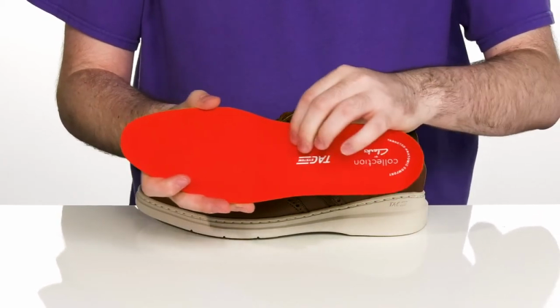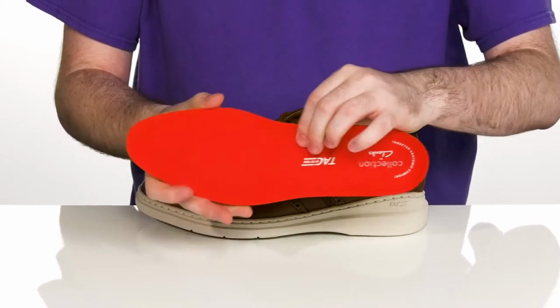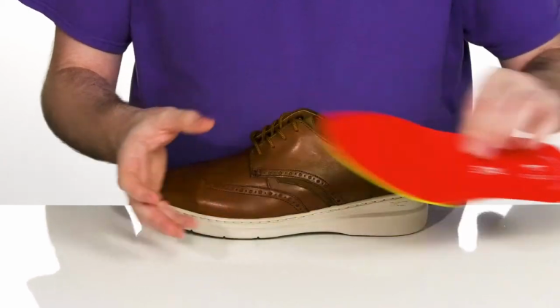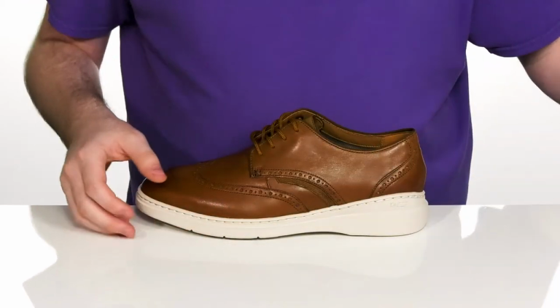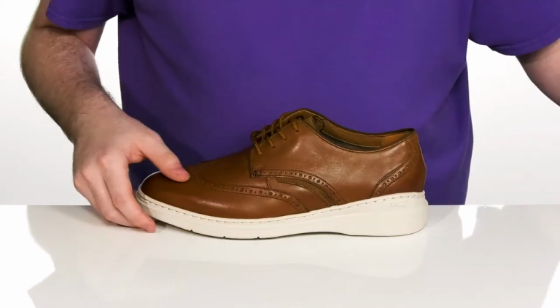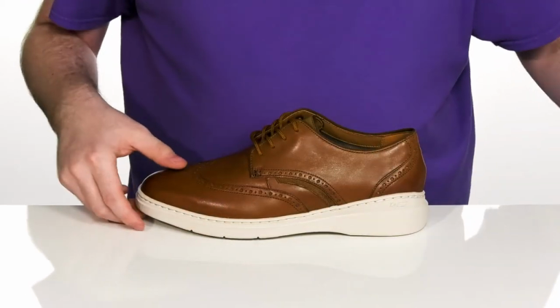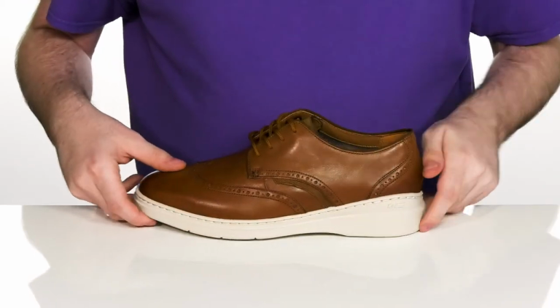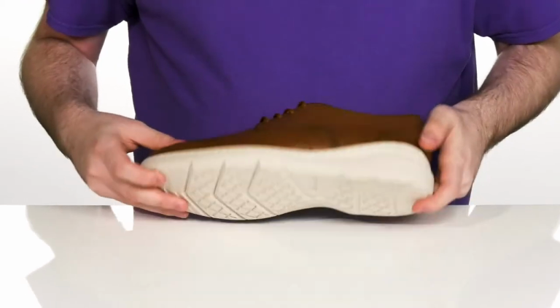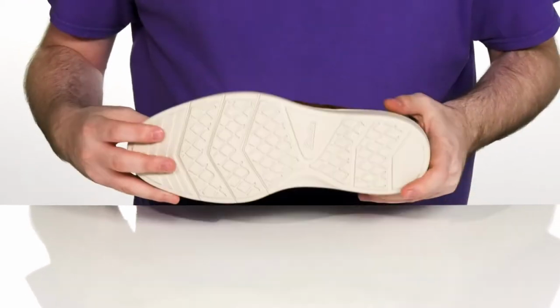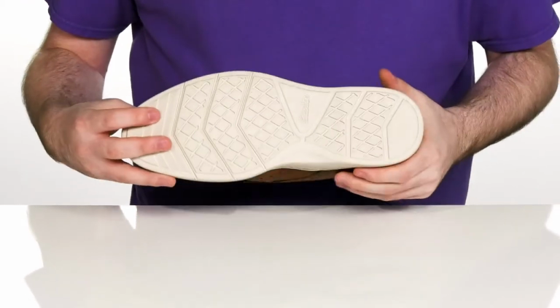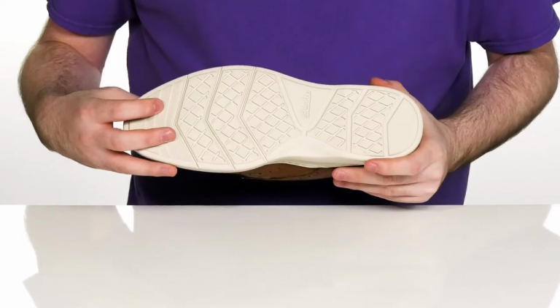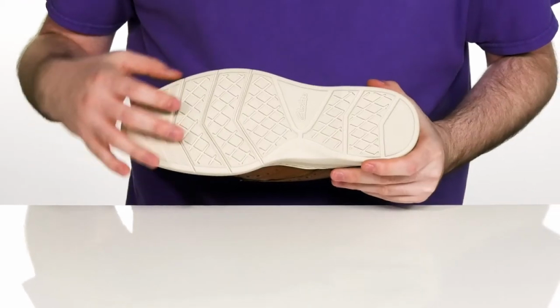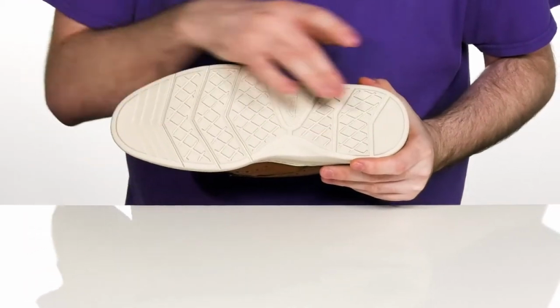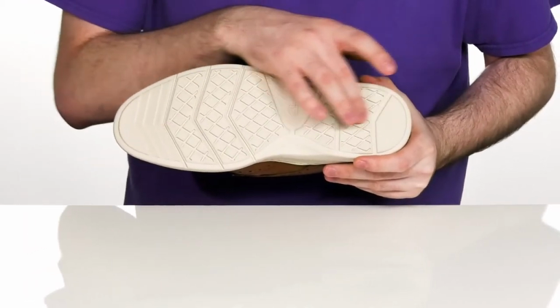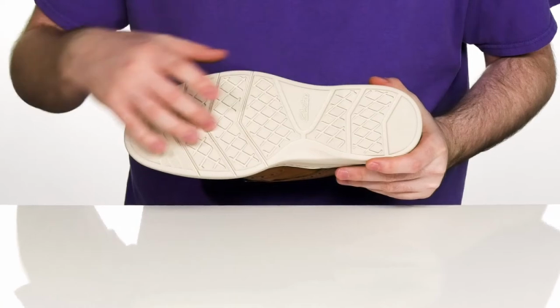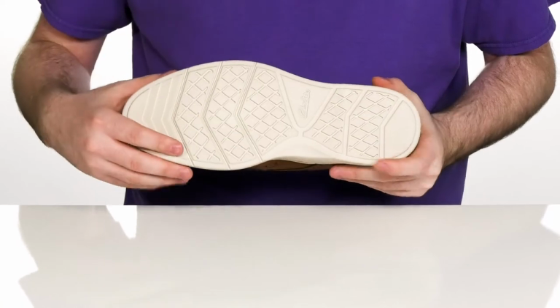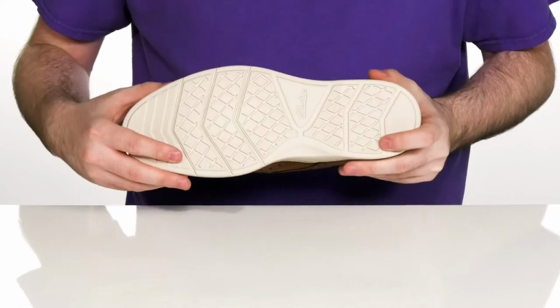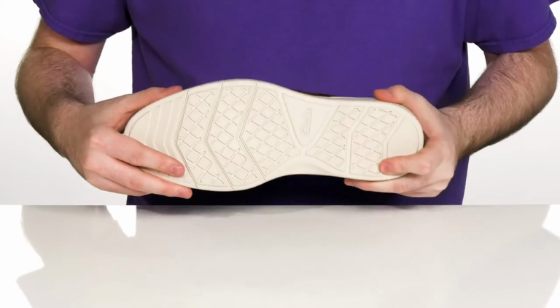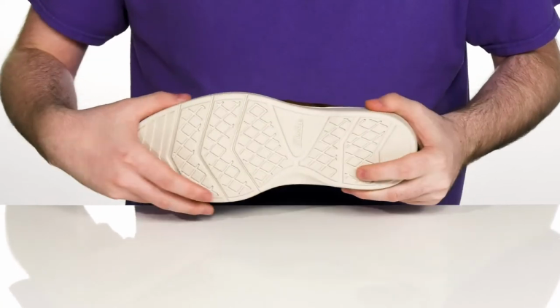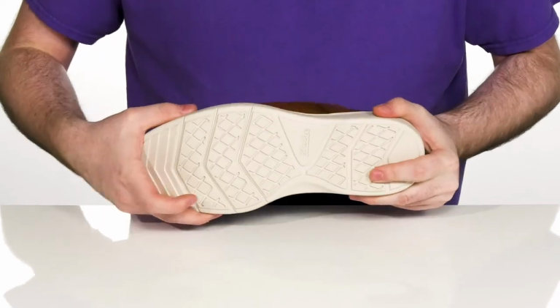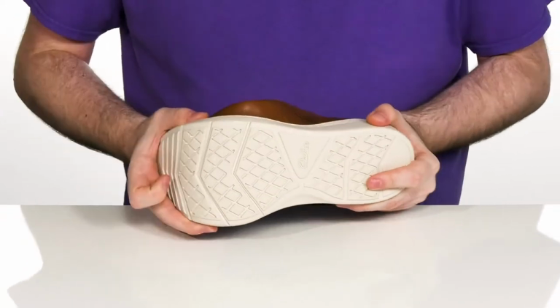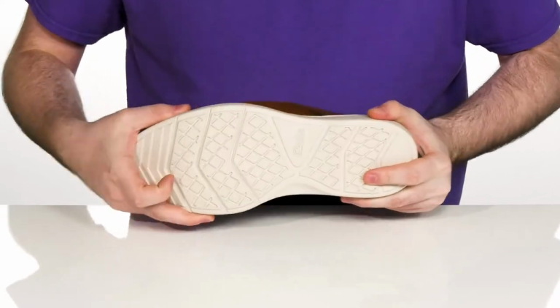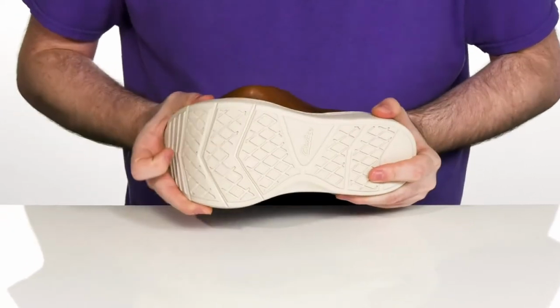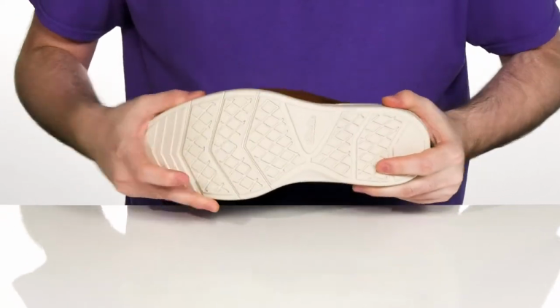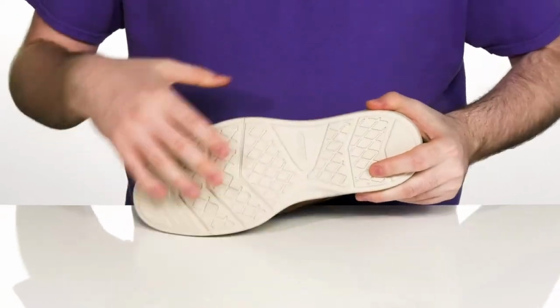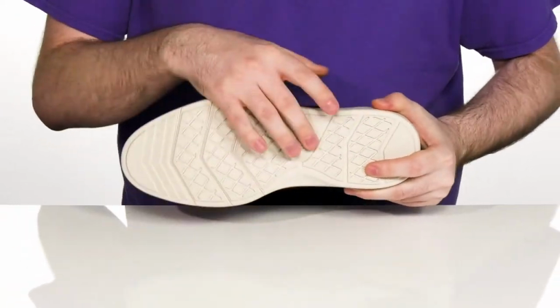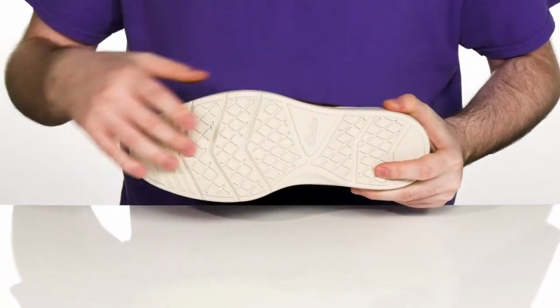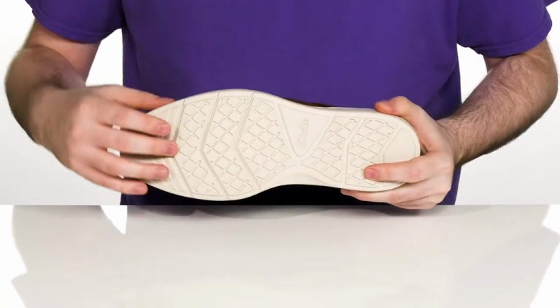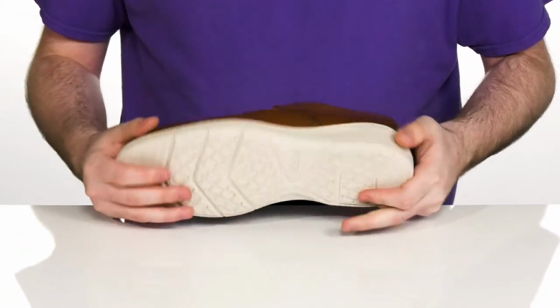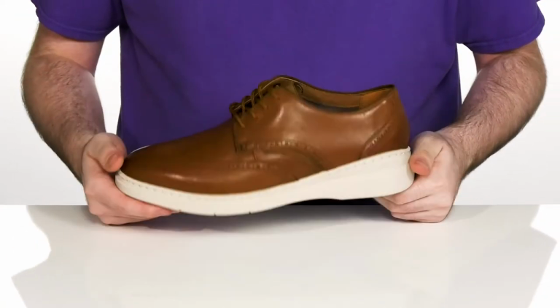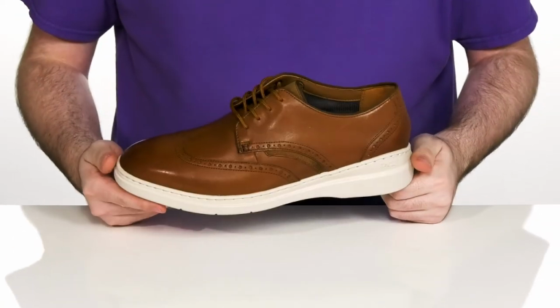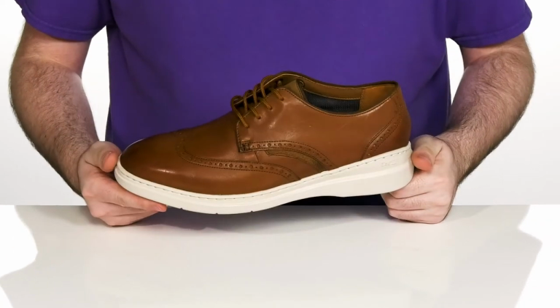The outsole is a non-marking synthetic design that has lots of flexibility and a decent grip to keep you on the move.